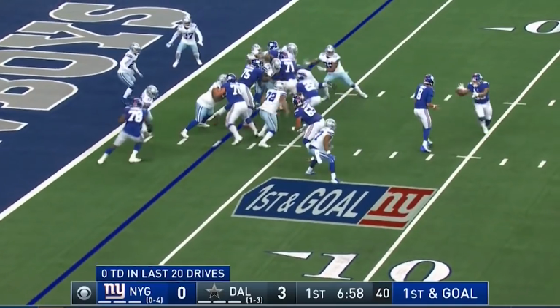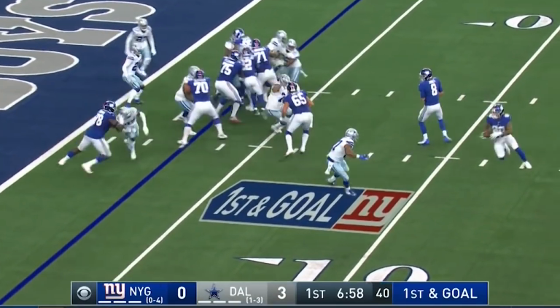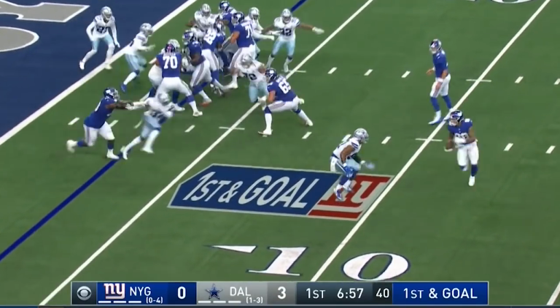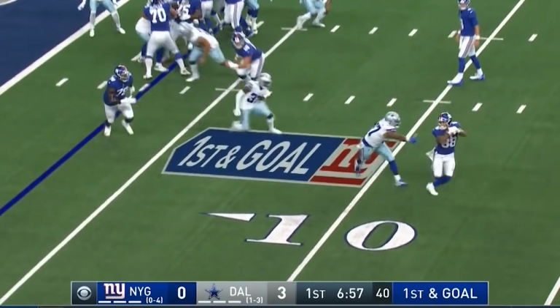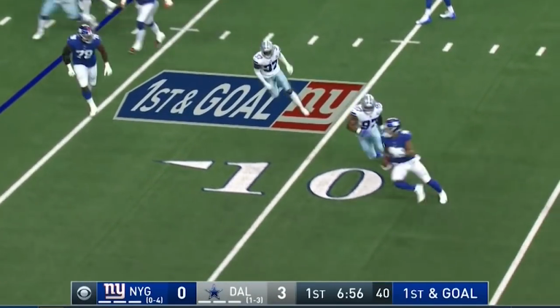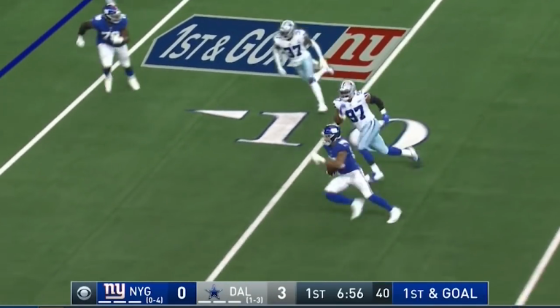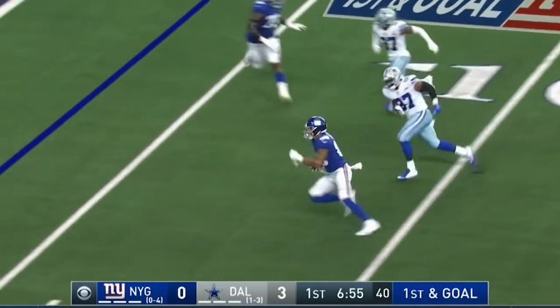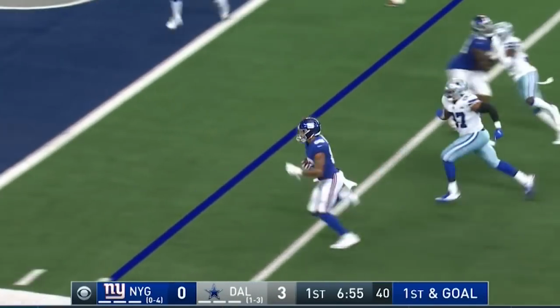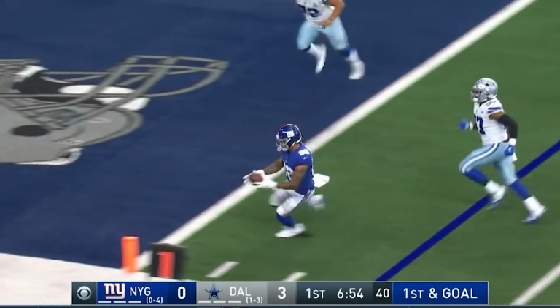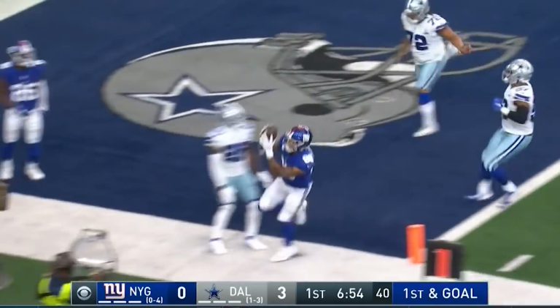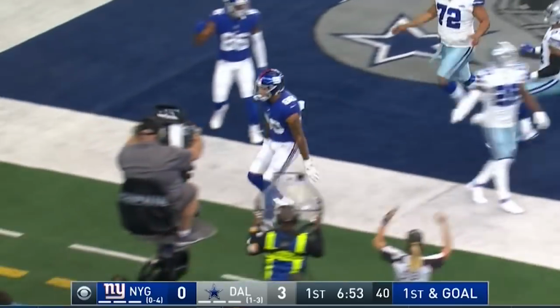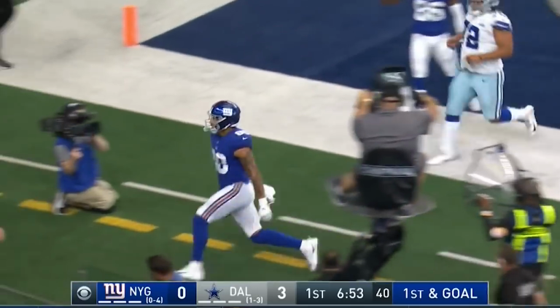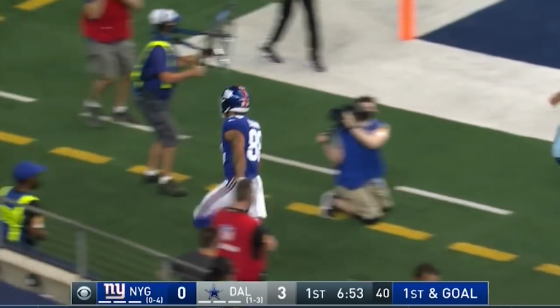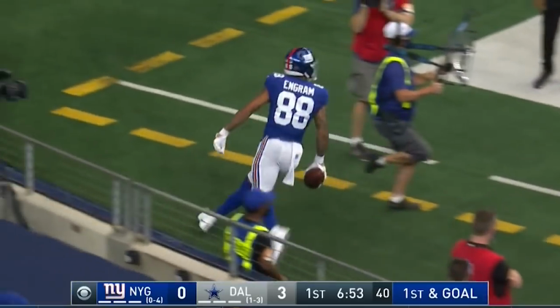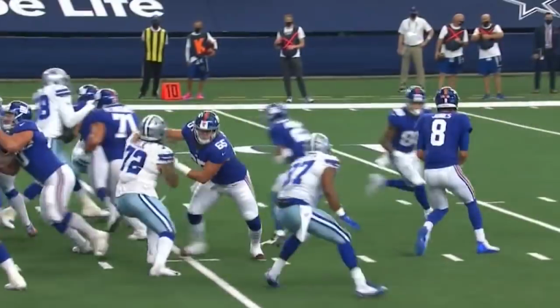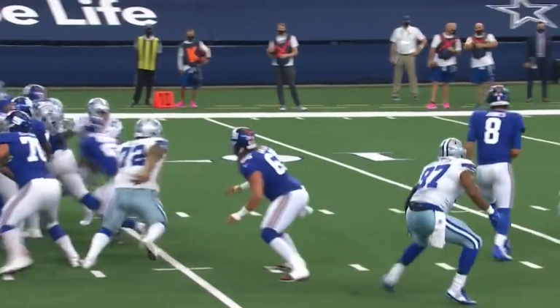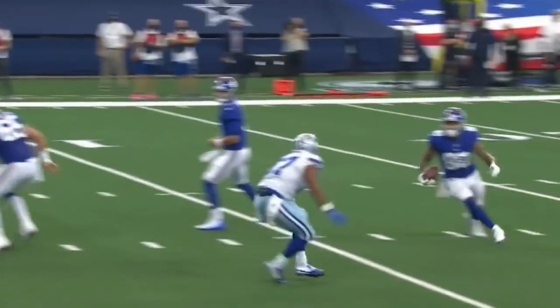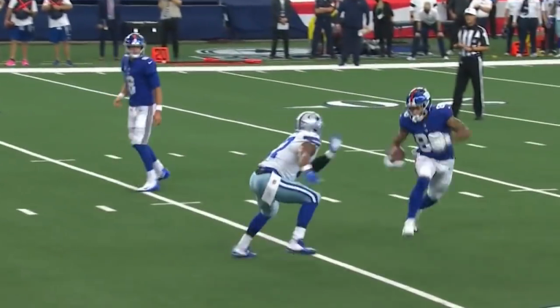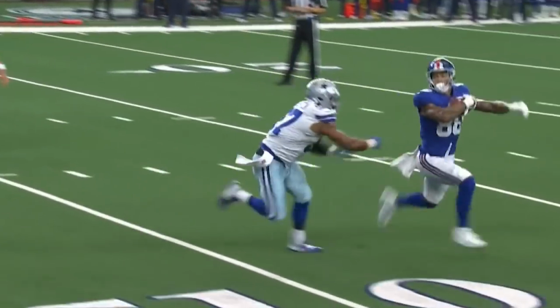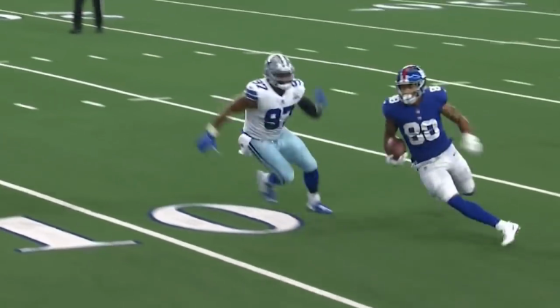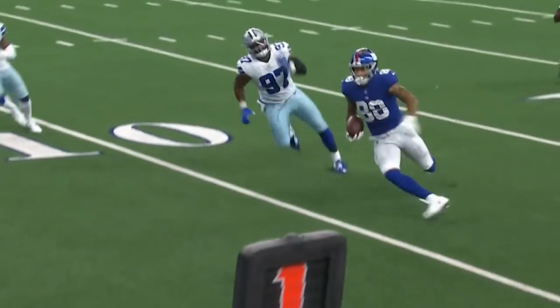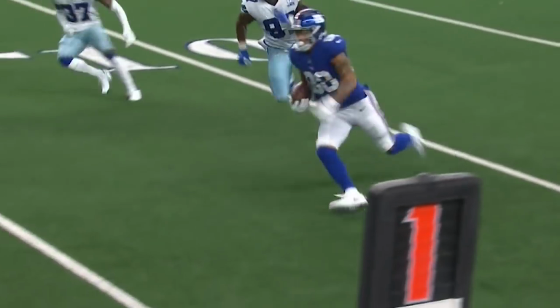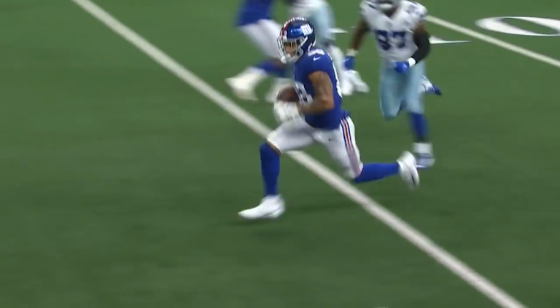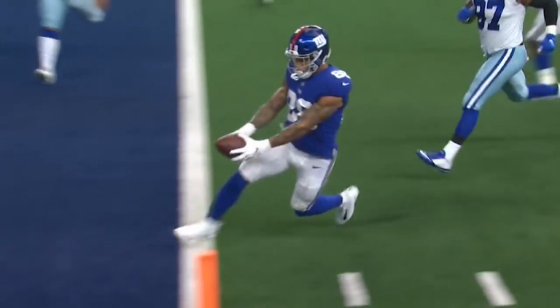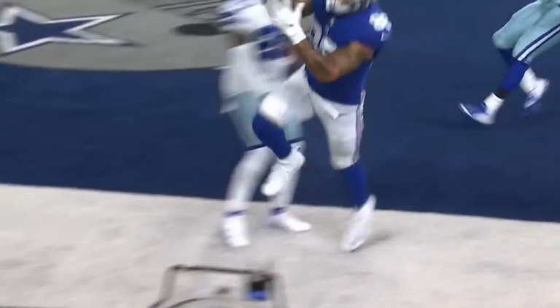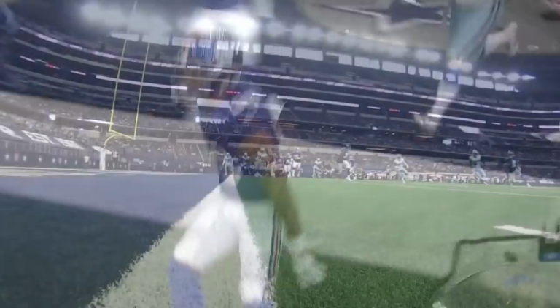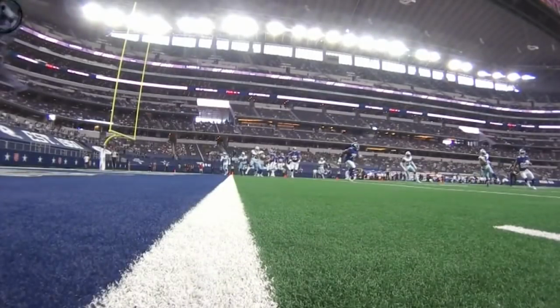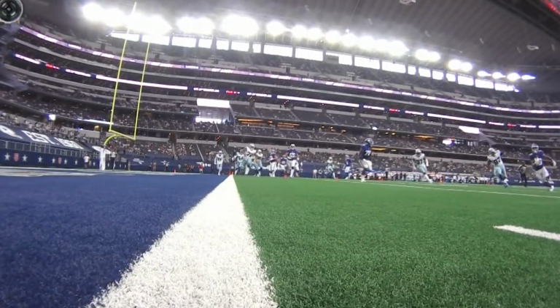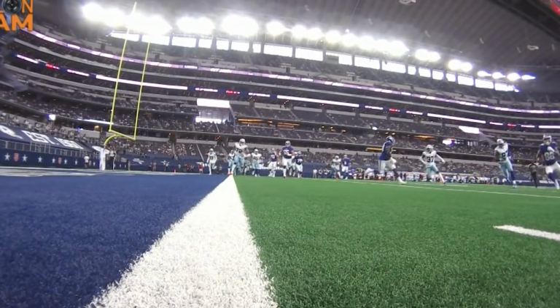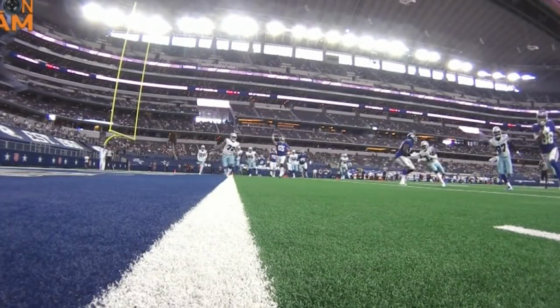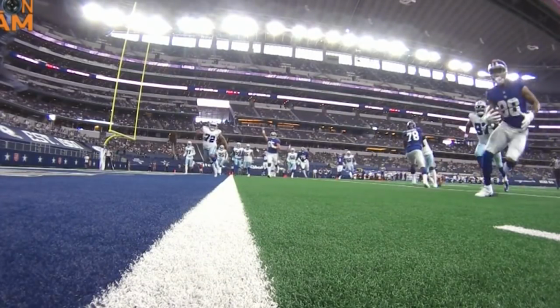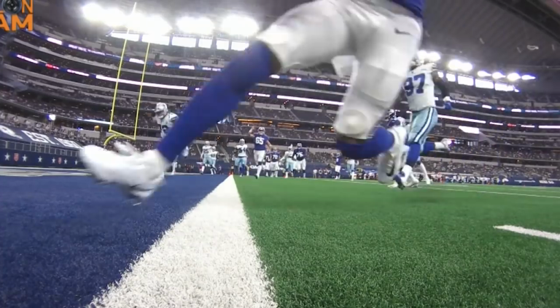Jones on a little end around to Ingram. The Cowboys had it read, but Ingram runs around his man and gets in for the touchdown. Everson Griffin had an angle on him, and Evan Ingram just went a little wider and ran it in for his first career rushing touchdown.